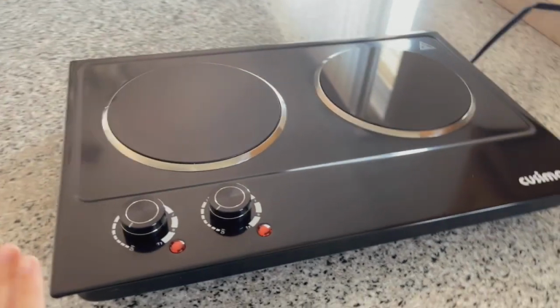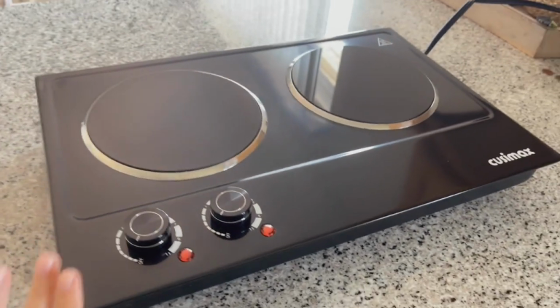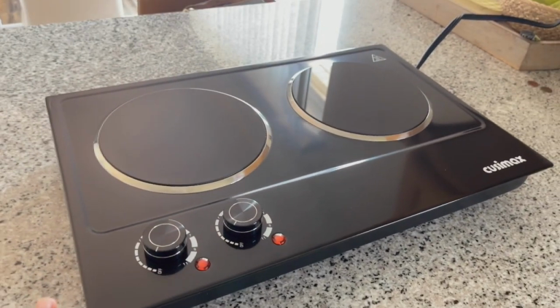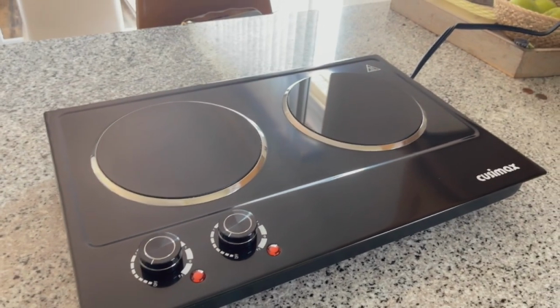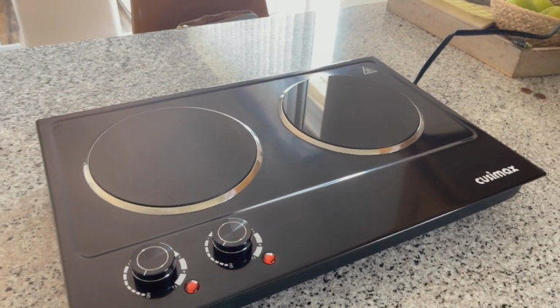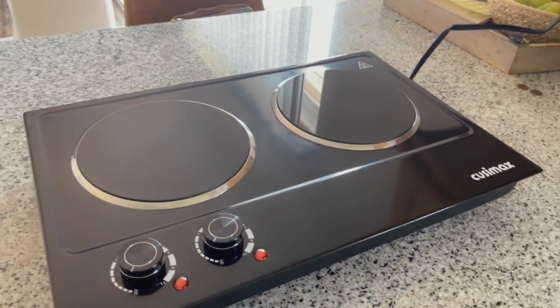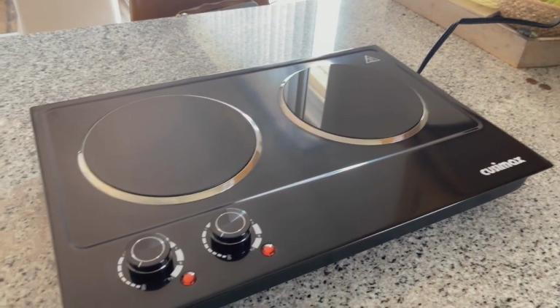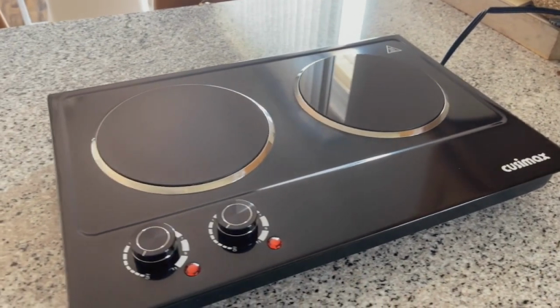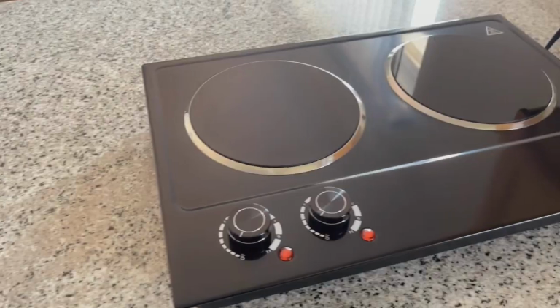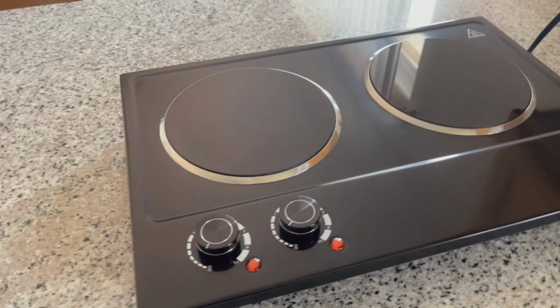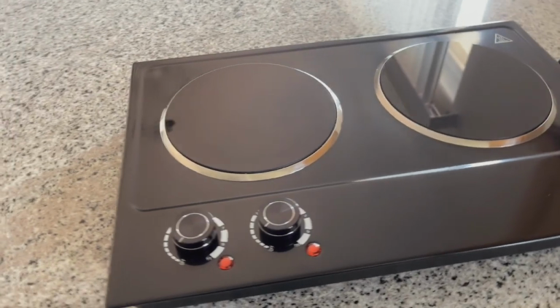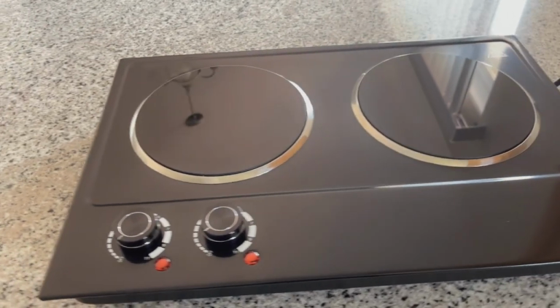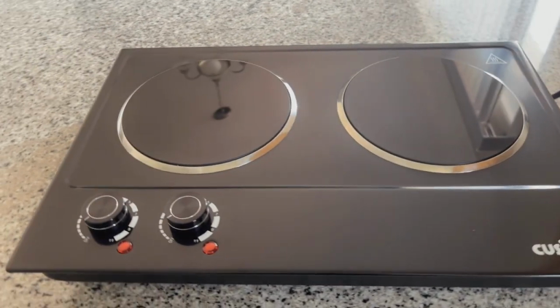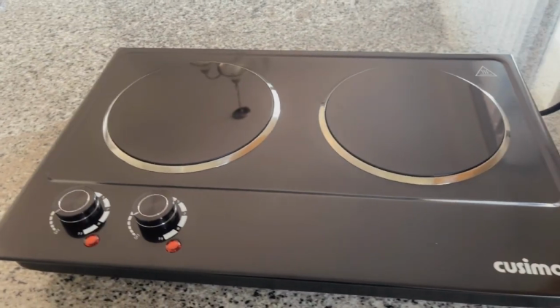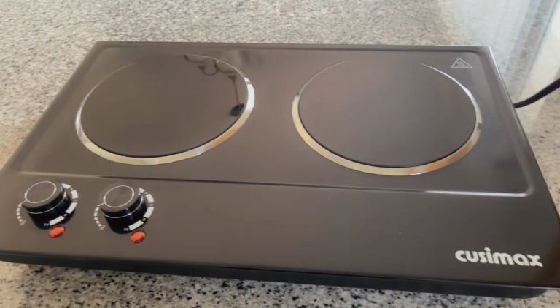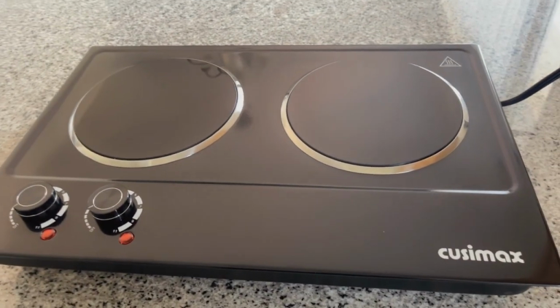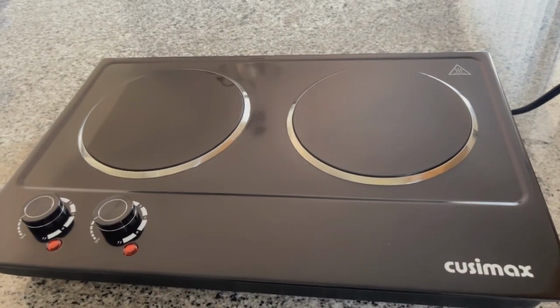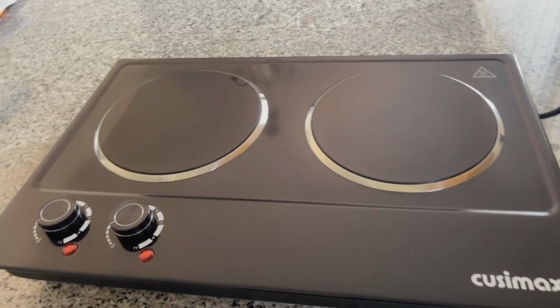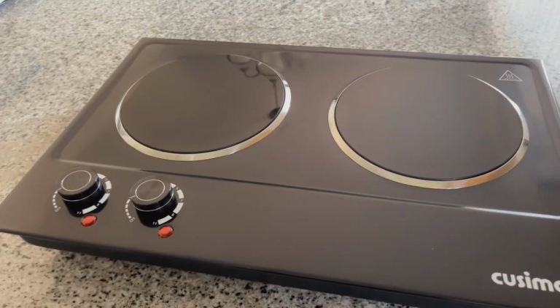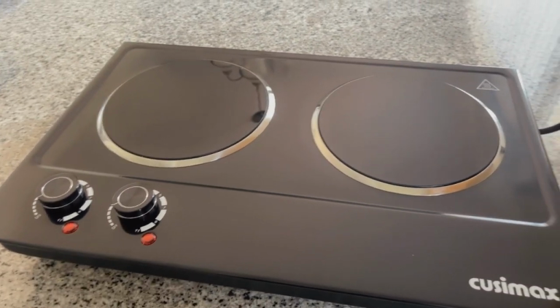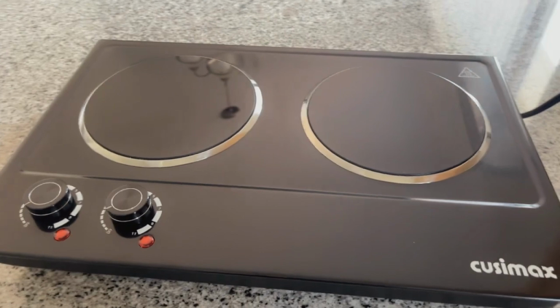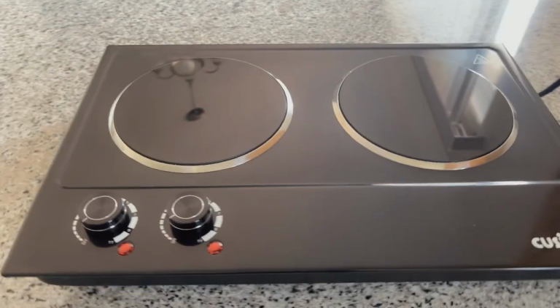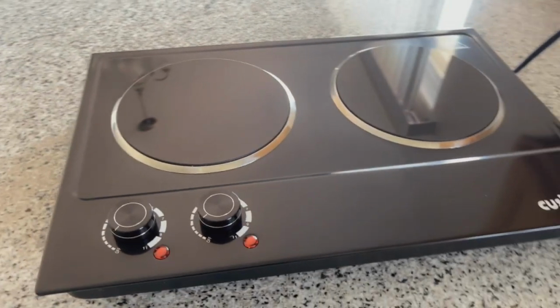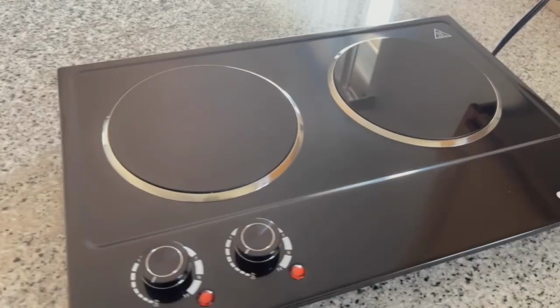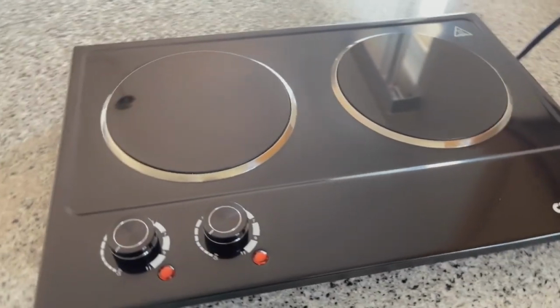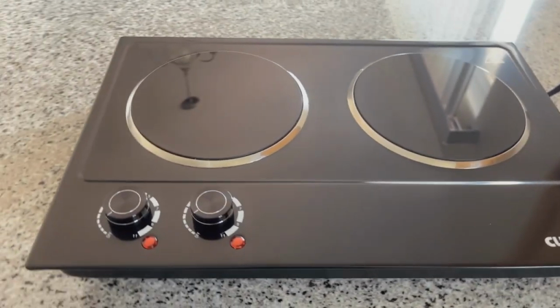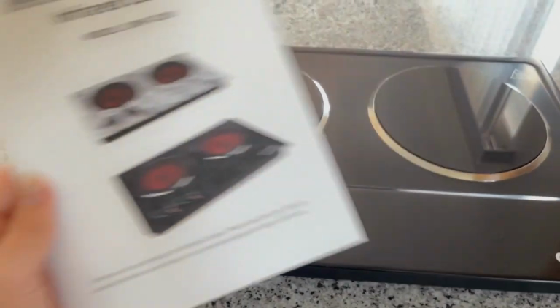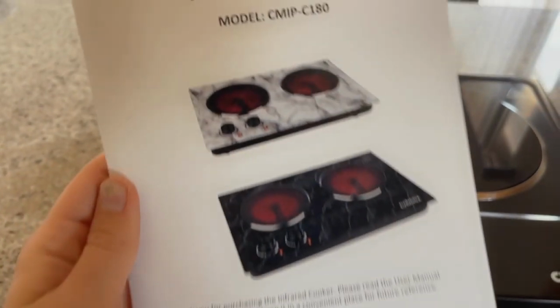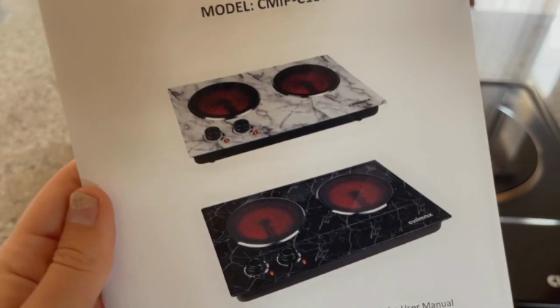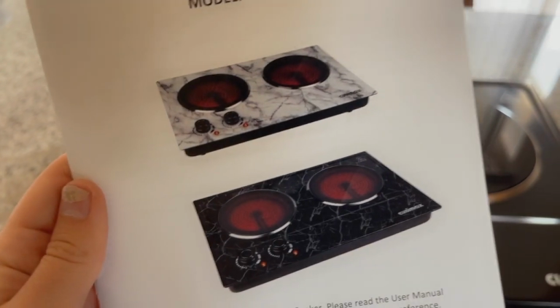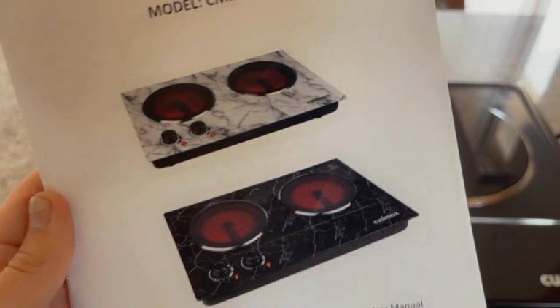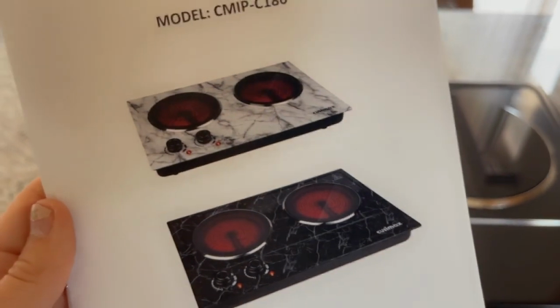These are just so nice because they're easy to plug in, clean, and put away. And they're also great if you need a couple of extra burners because you tend to have company over often and you're always cooking a lot of food.